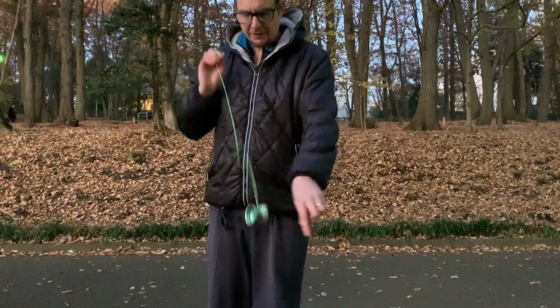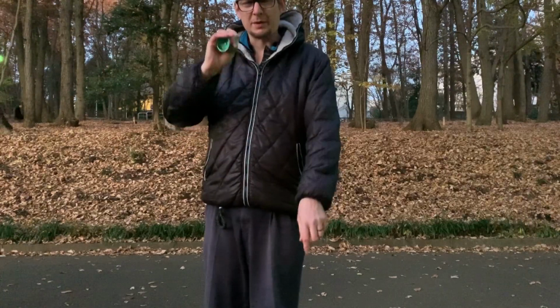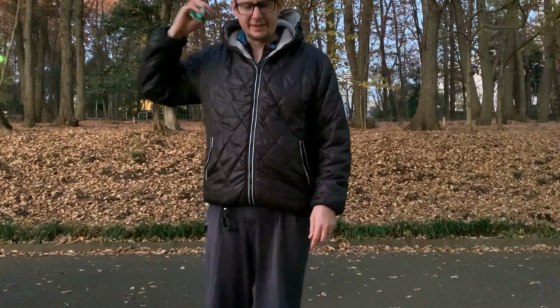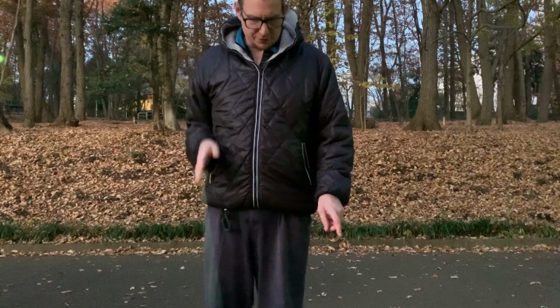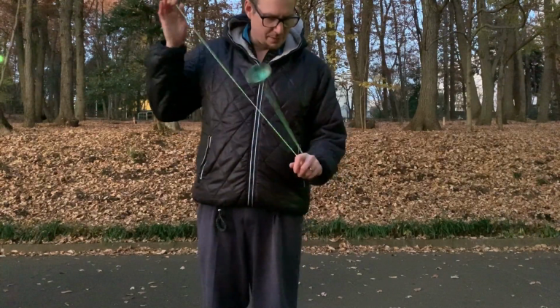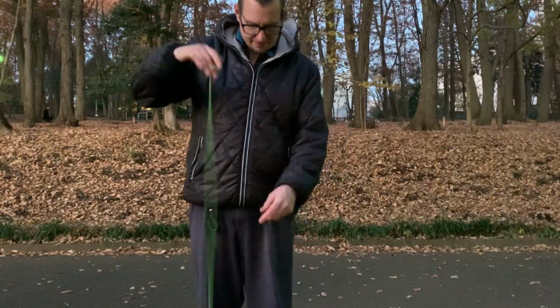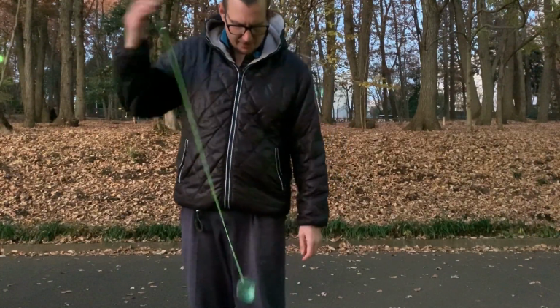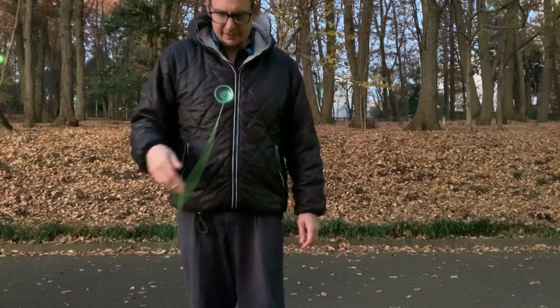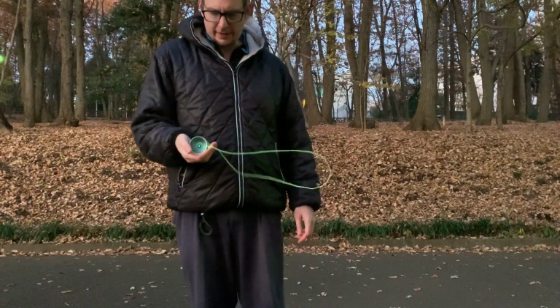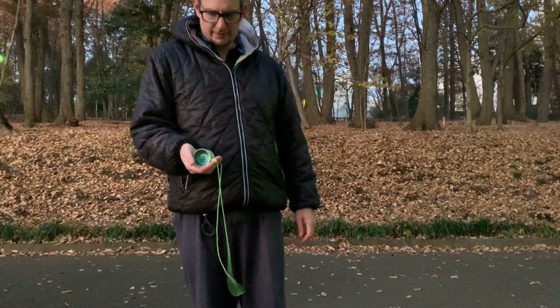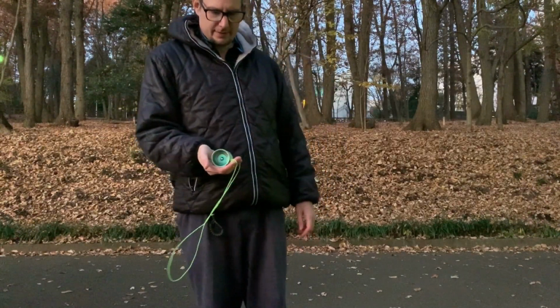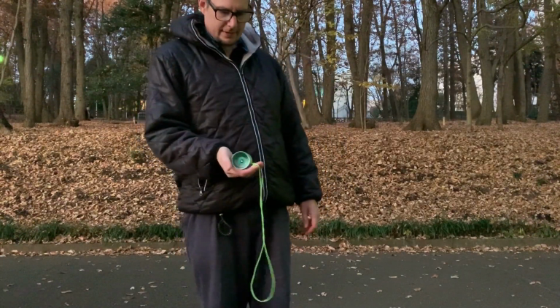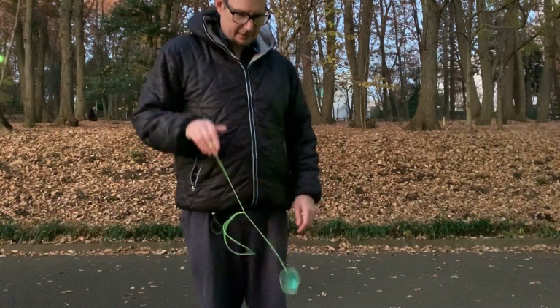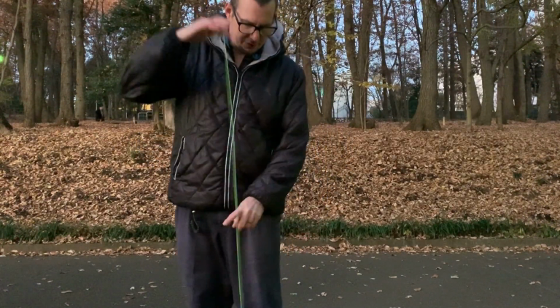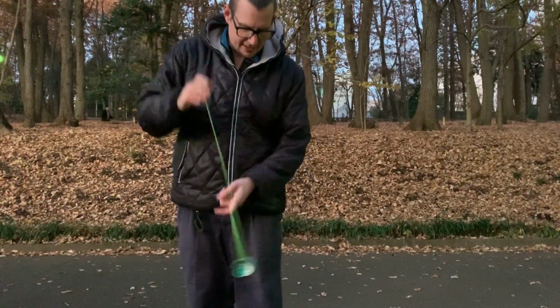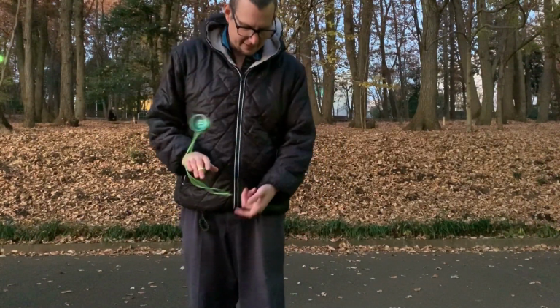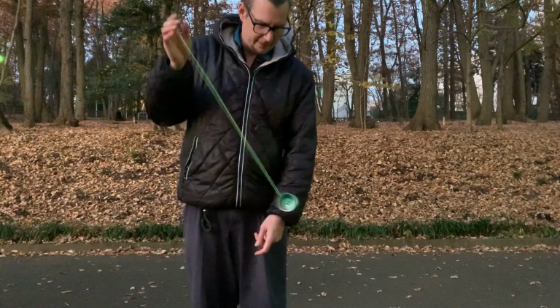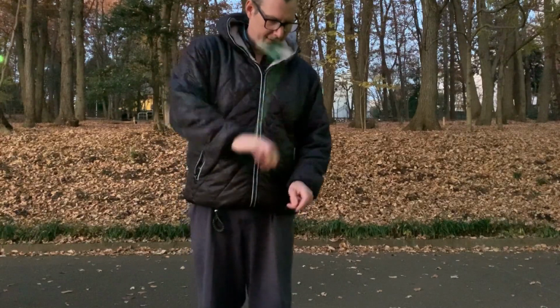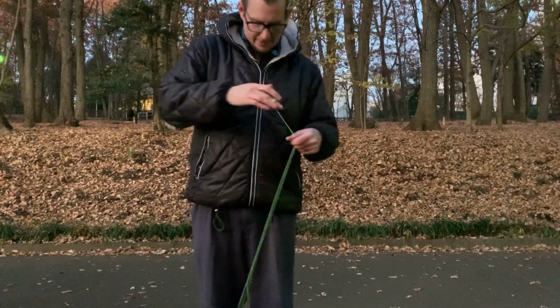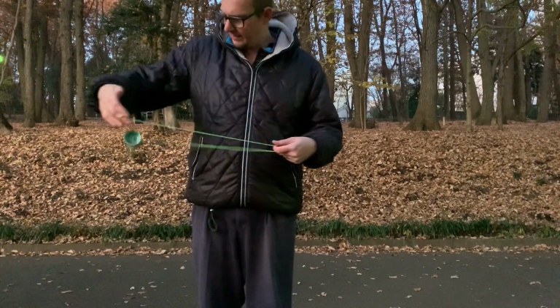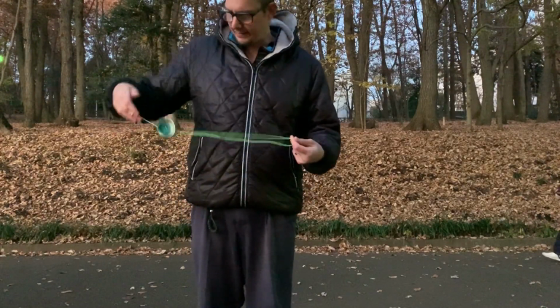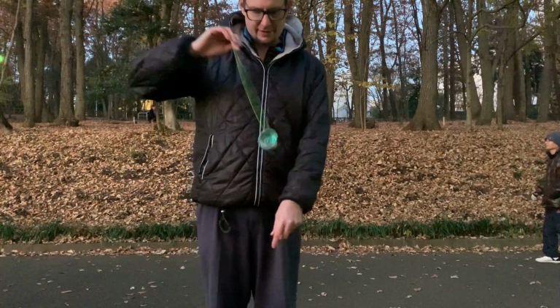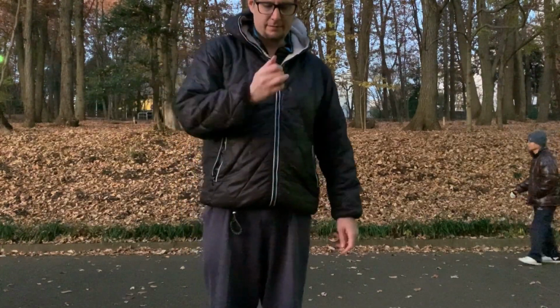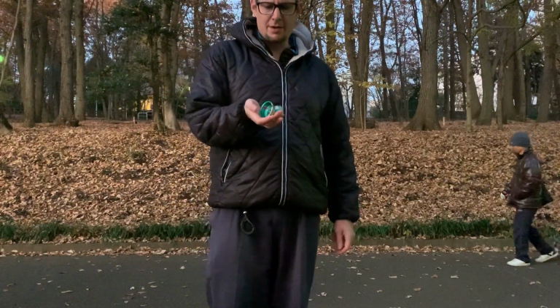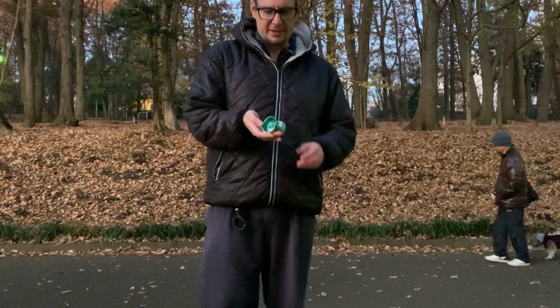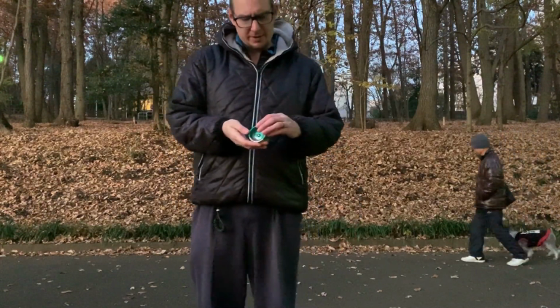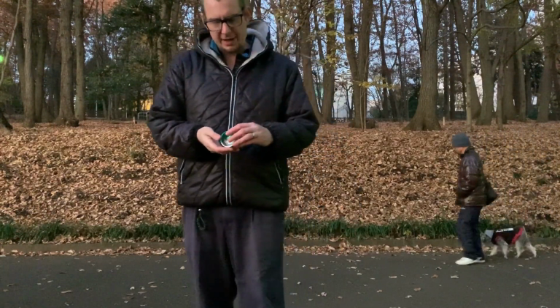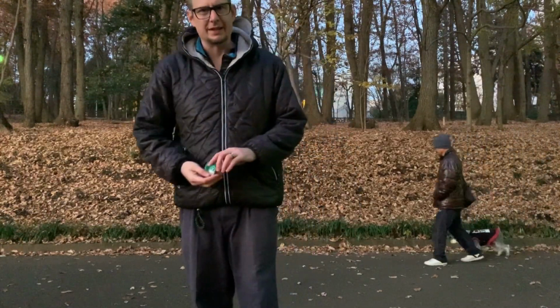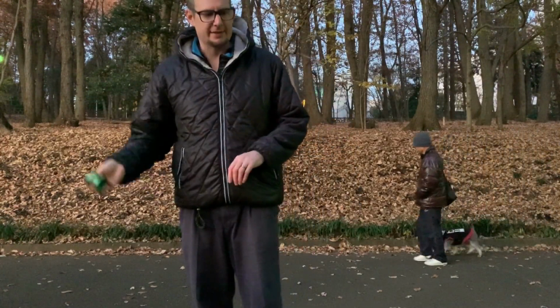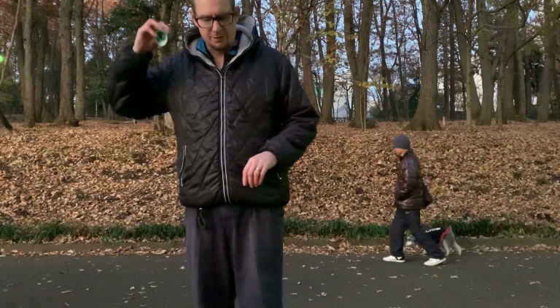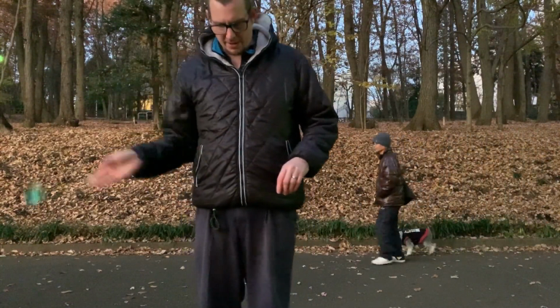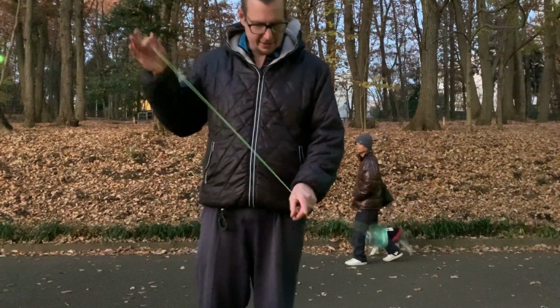Another thing that's really nice is palm grinds — does those really nicely. It's just really smooth and the shape really lends itself to a palm grind.